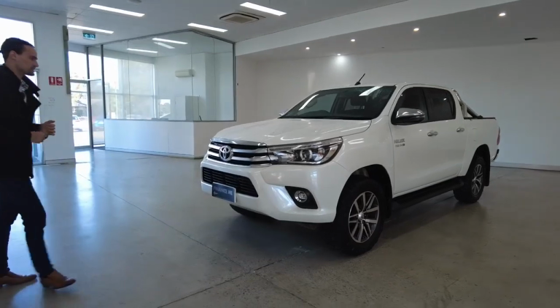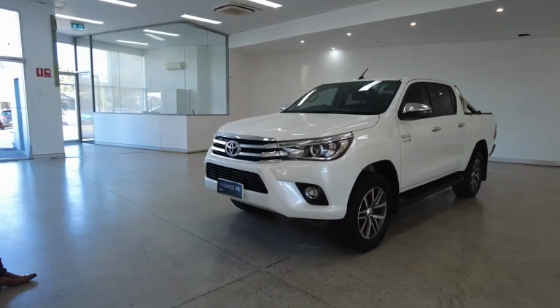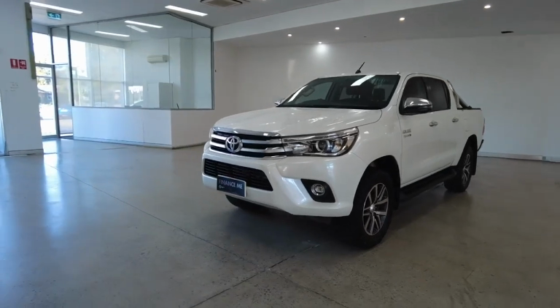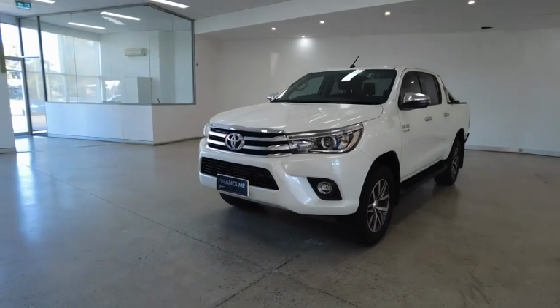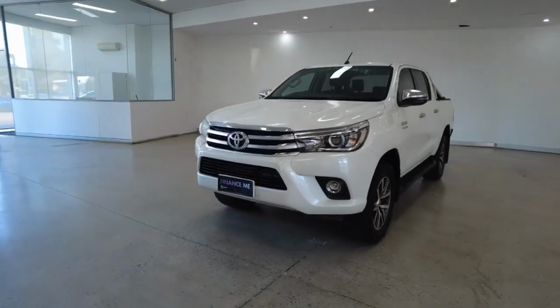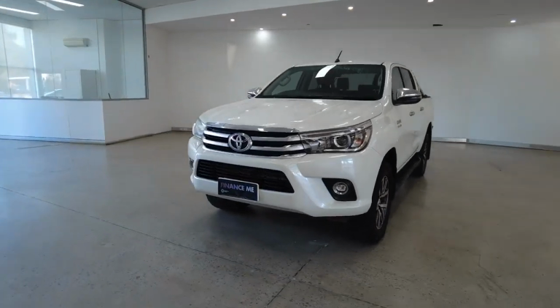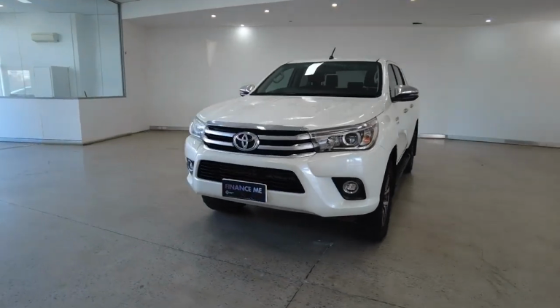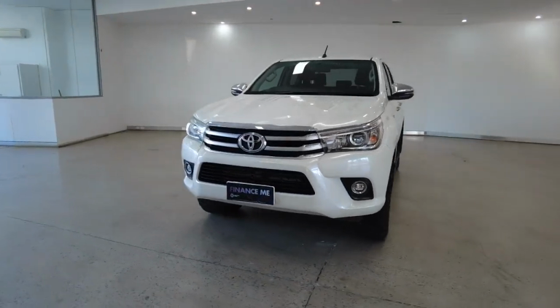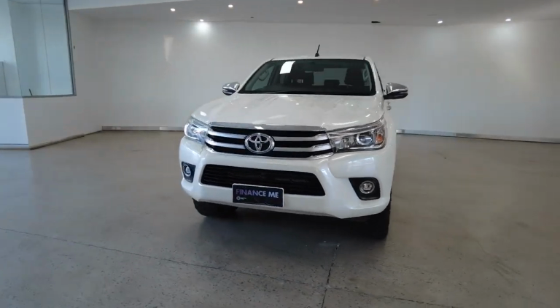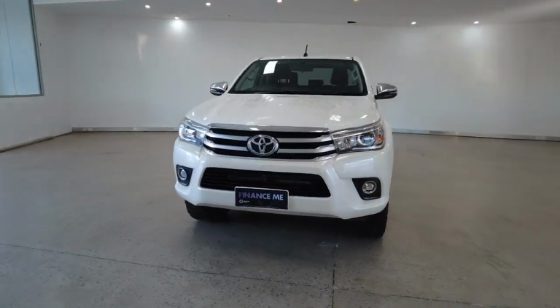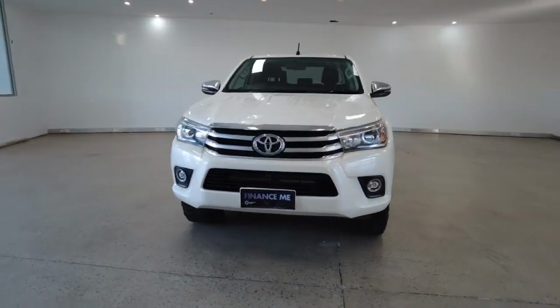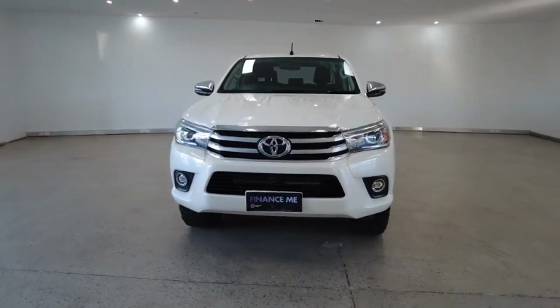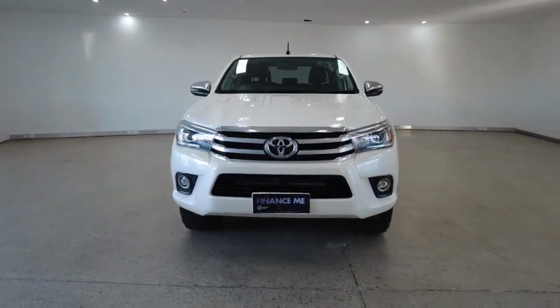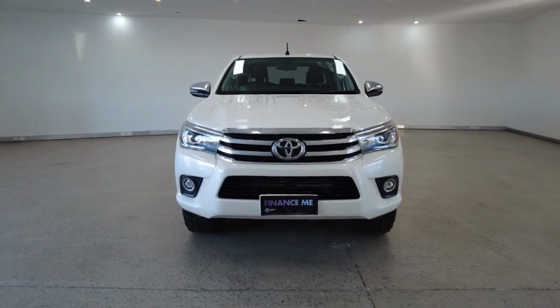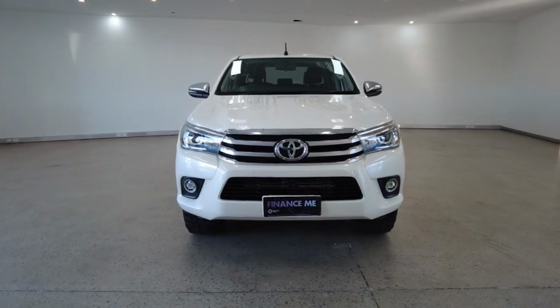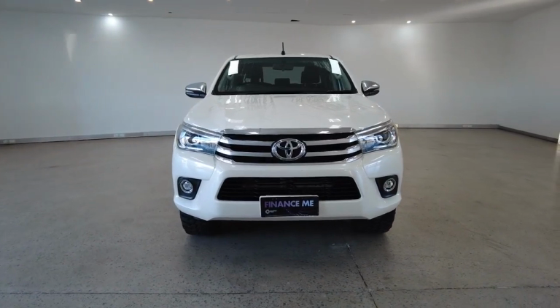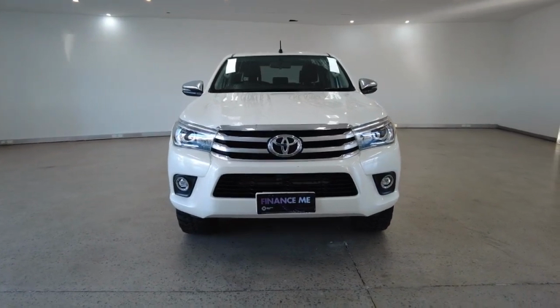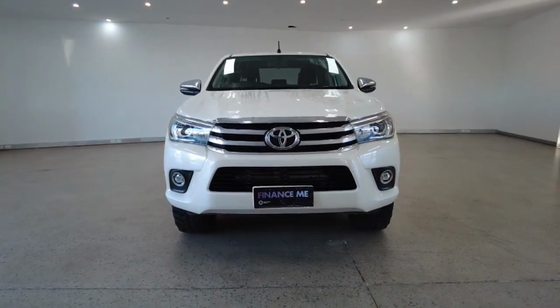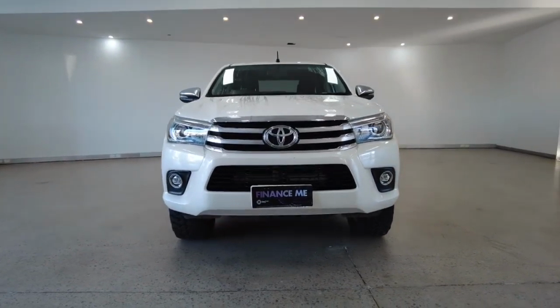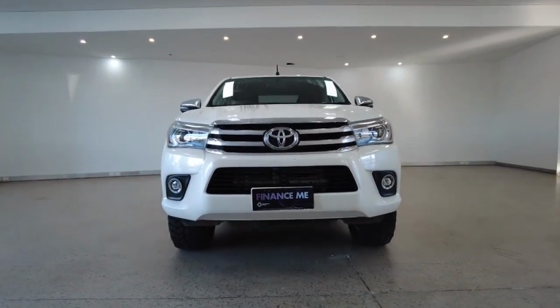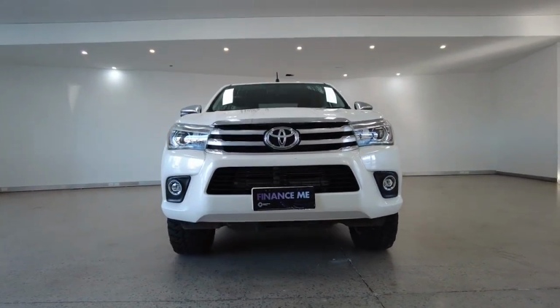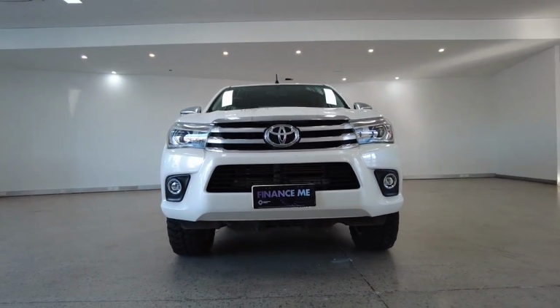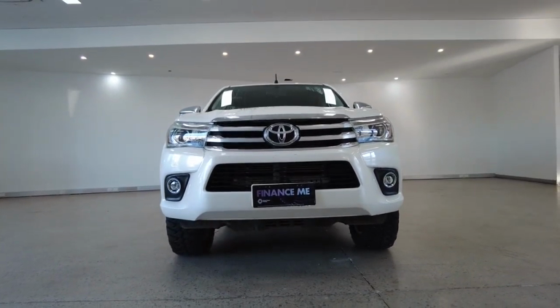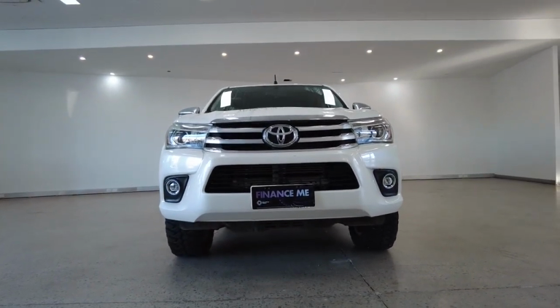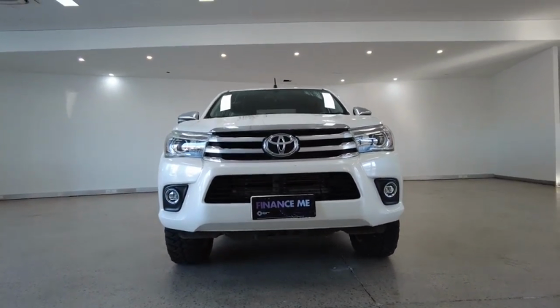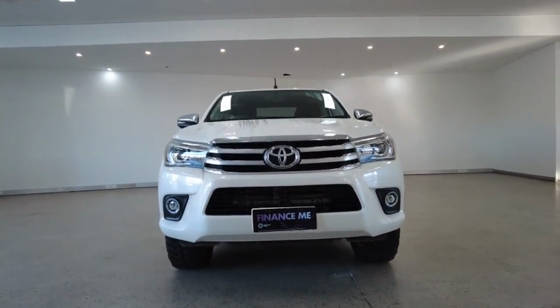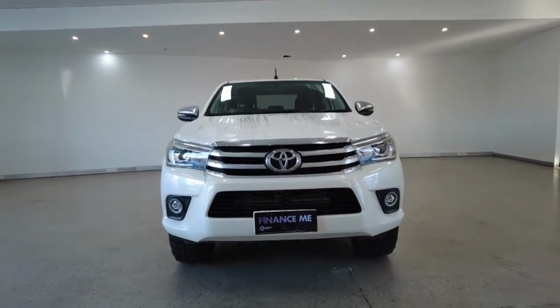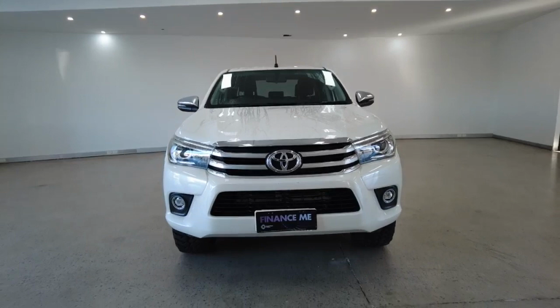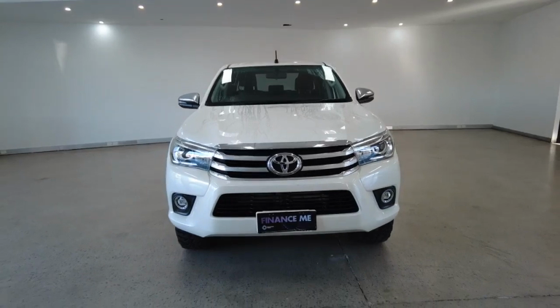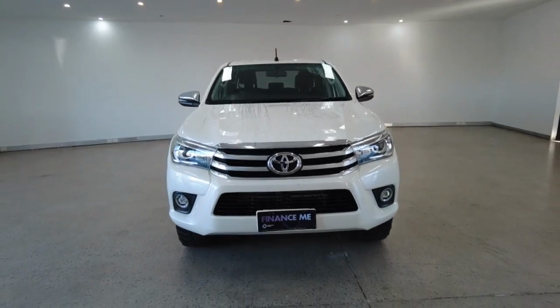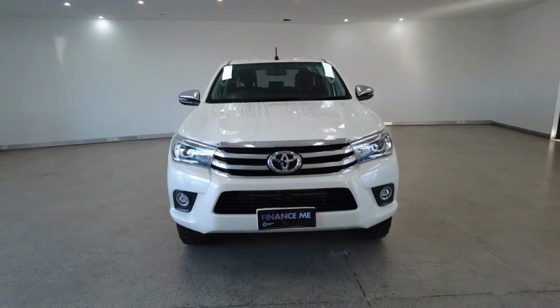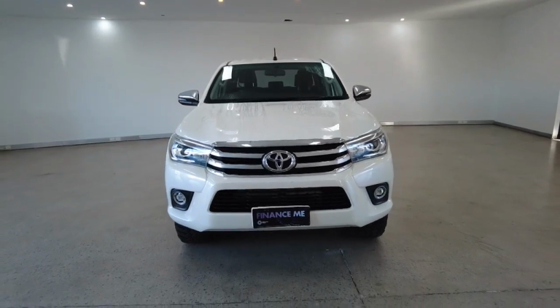We'll start off with a front-on view while I list off the car's key features. Packed inside we have none other than nine airbags, cruise control, power steering, power windows, and Bluetooth connectivity.